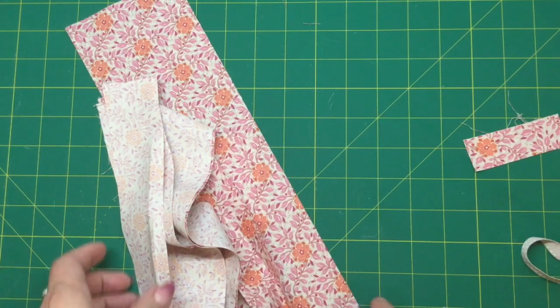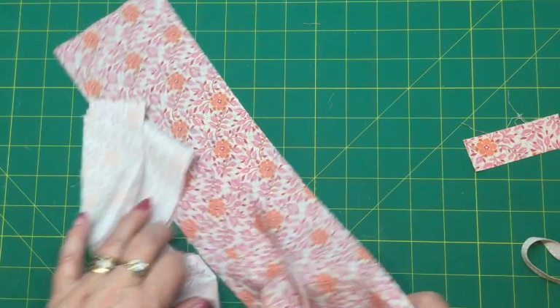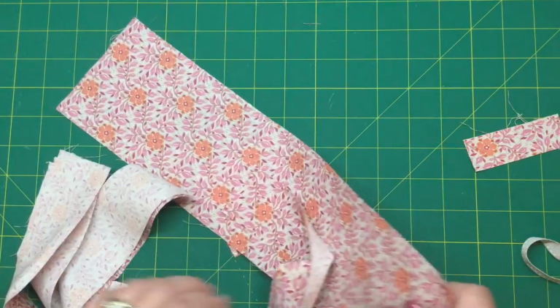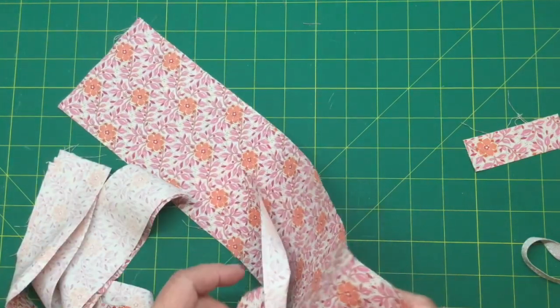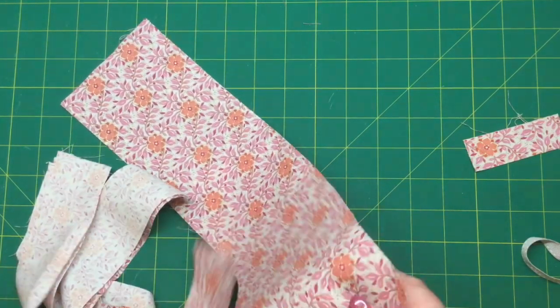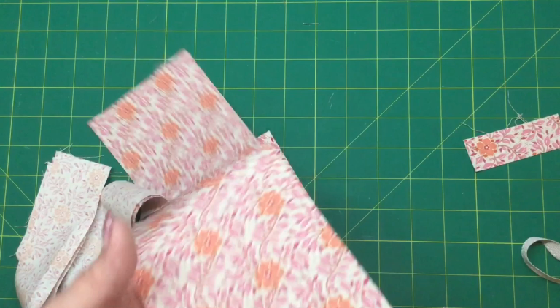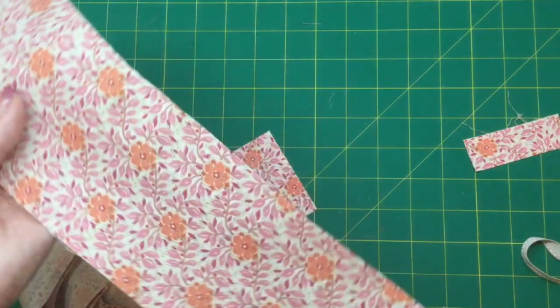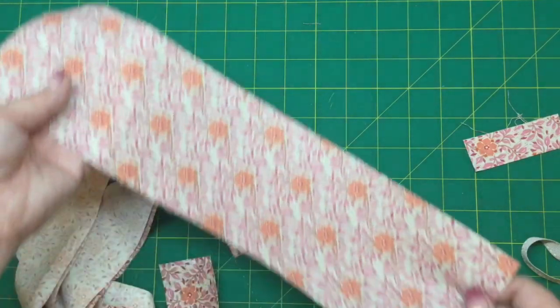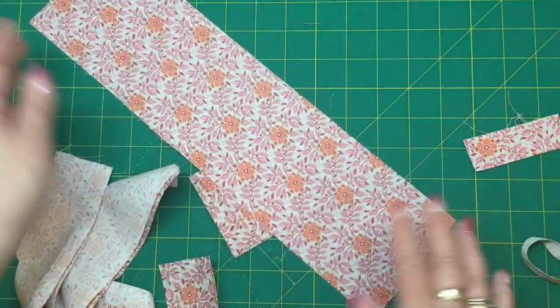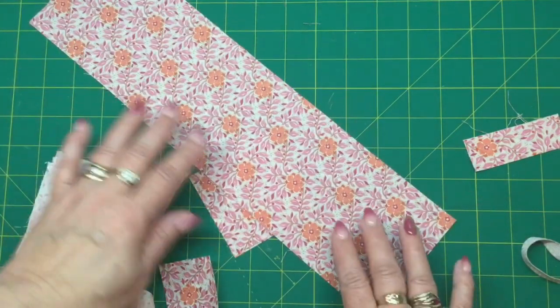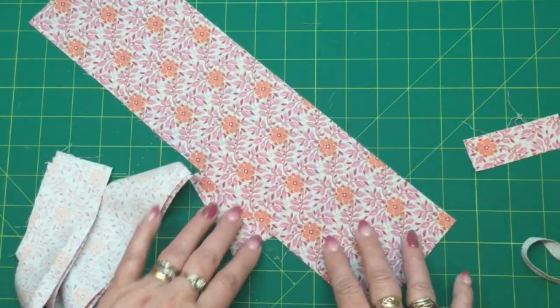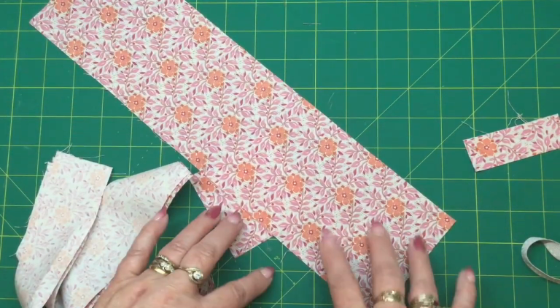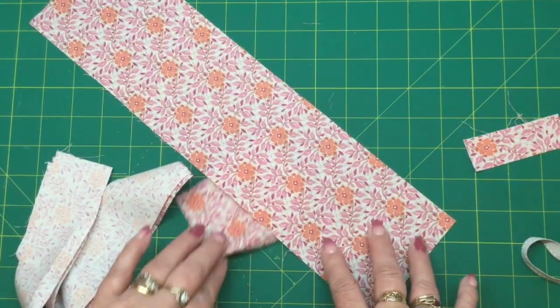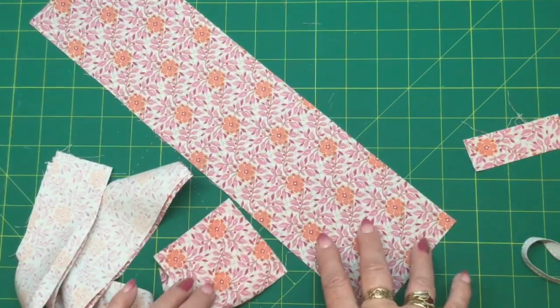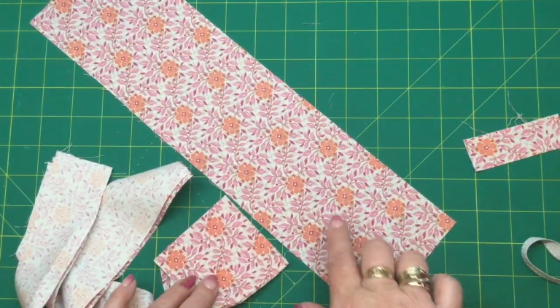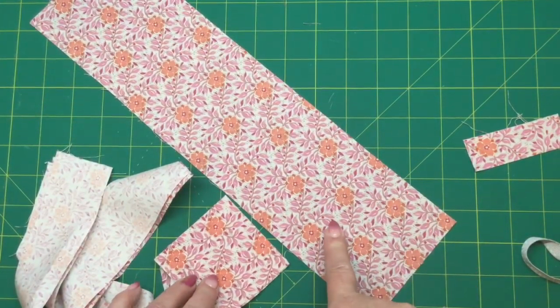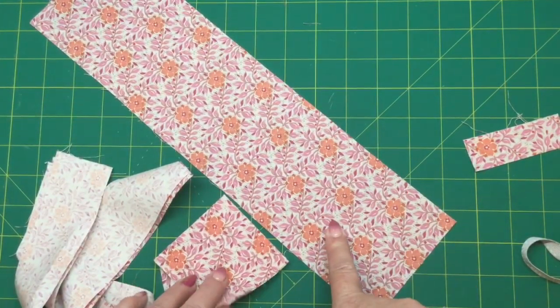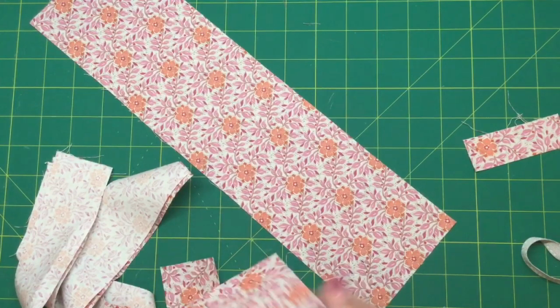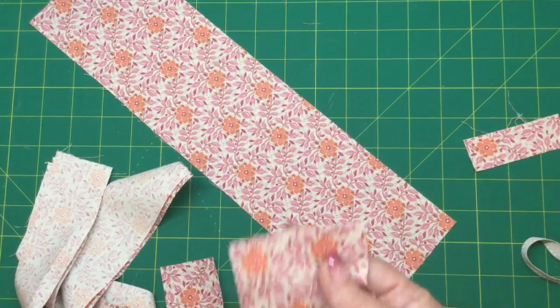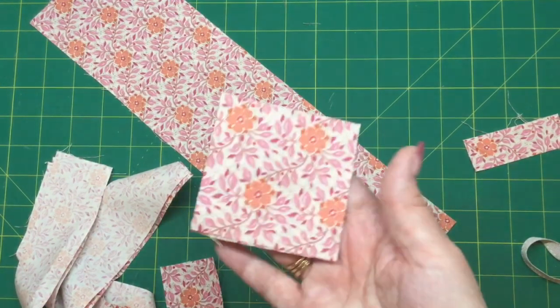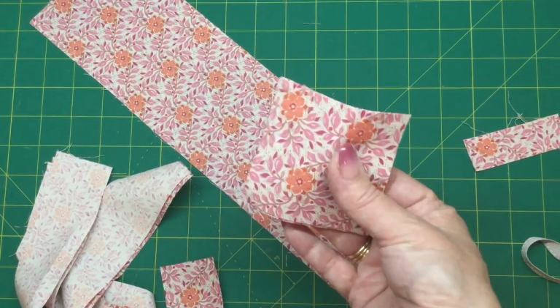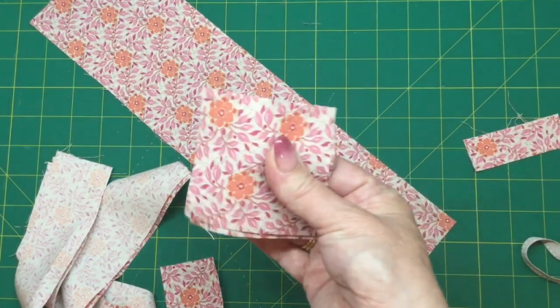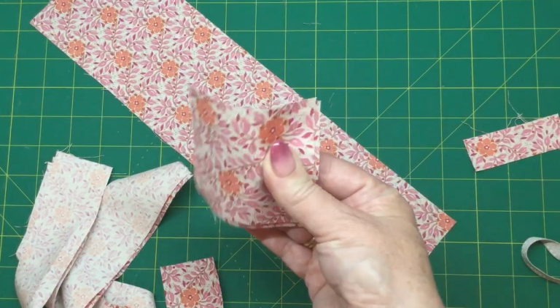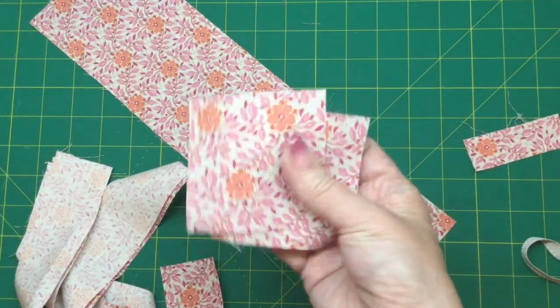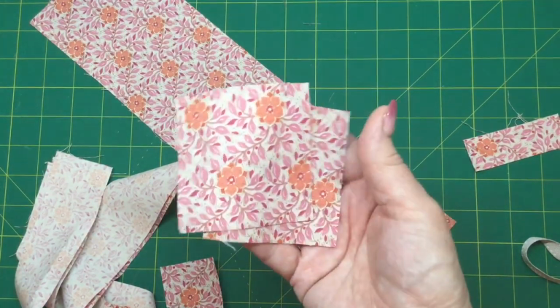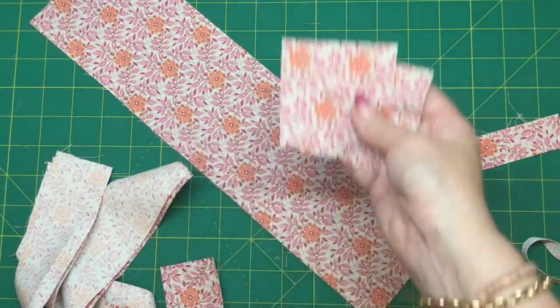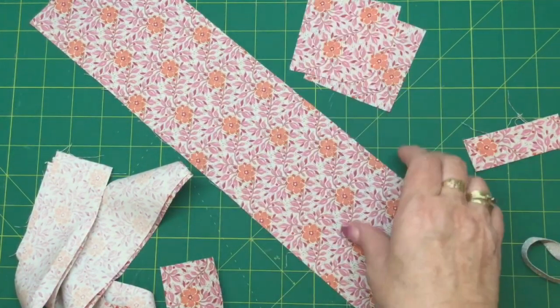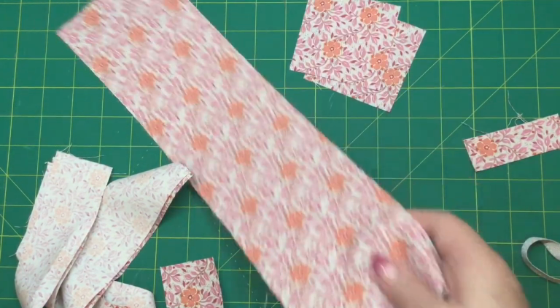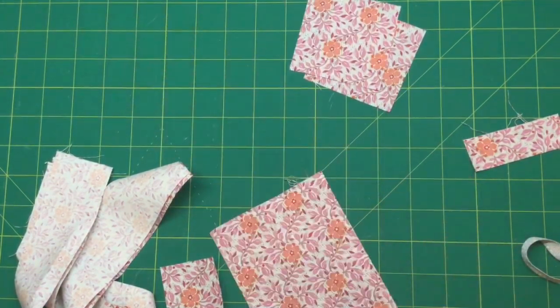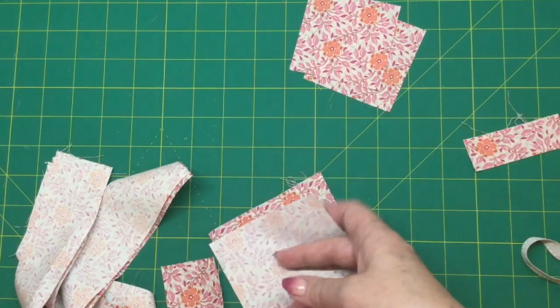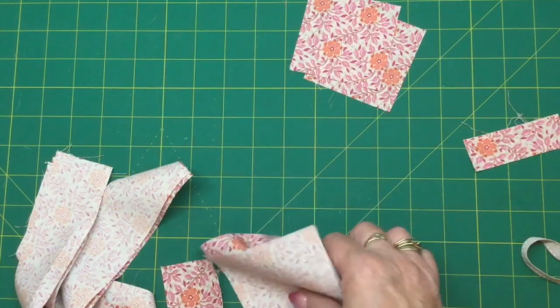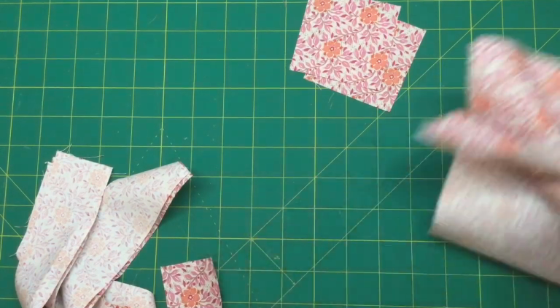I've chosen one of the fat eighths from the Tilda Windy Days range — this one here. The print's called Wendy, I think this is the coral. I've got two squares that I've cut which are three inches square for the little pincushion on one end.